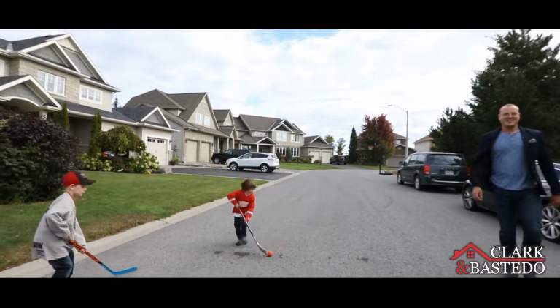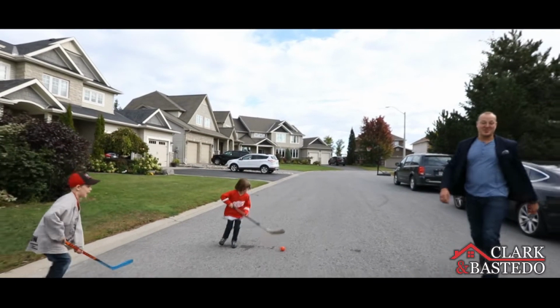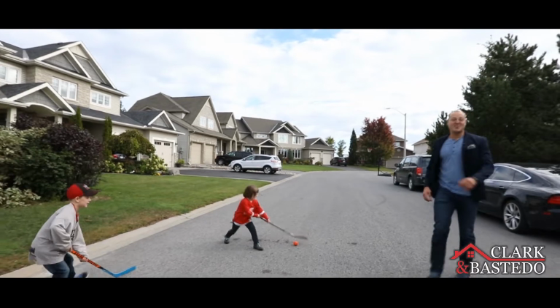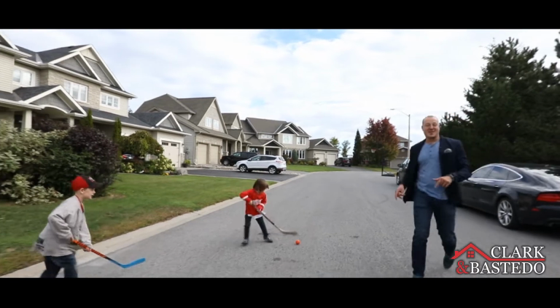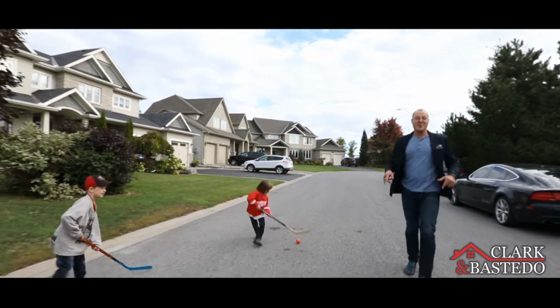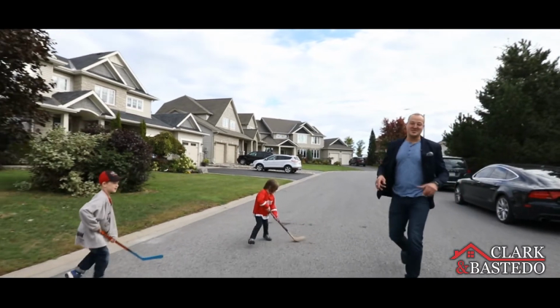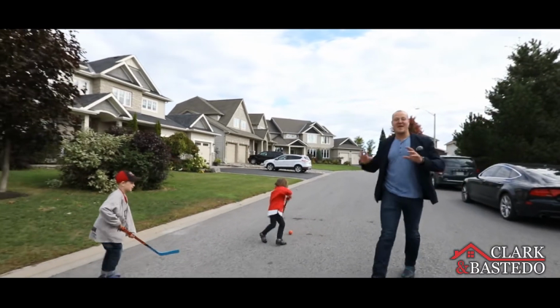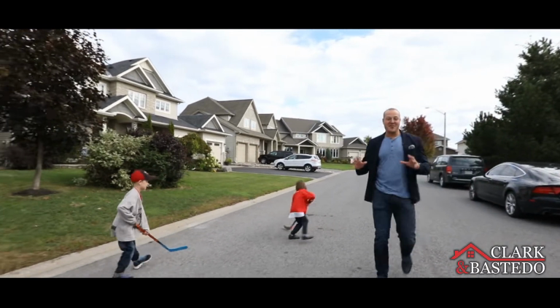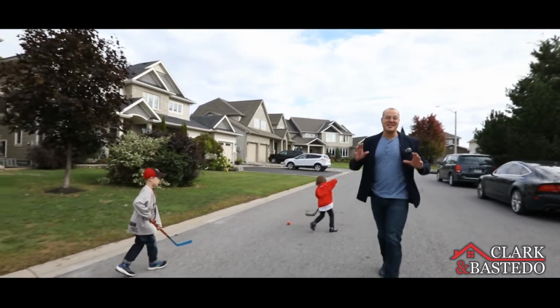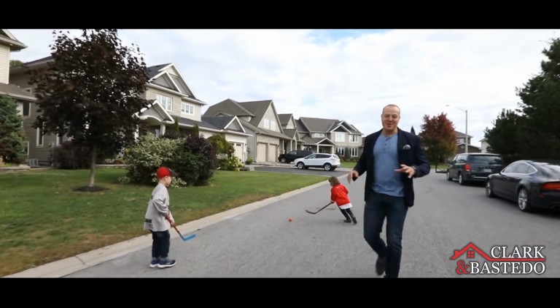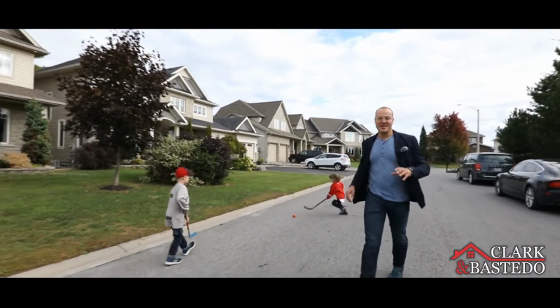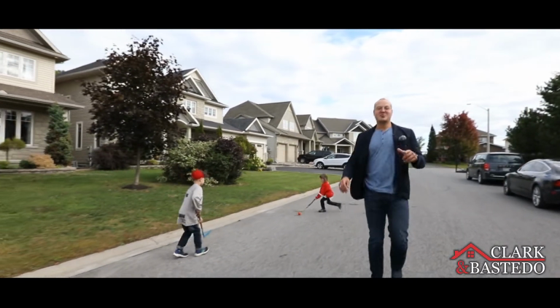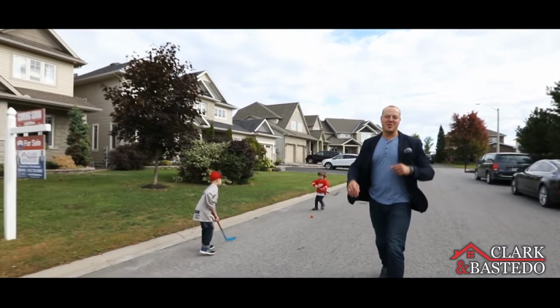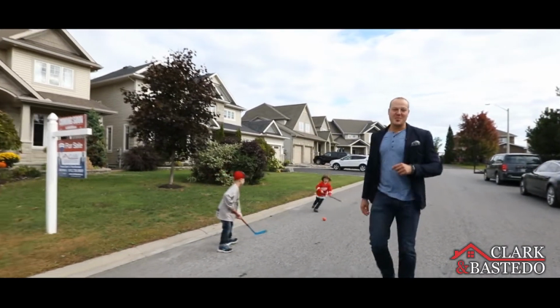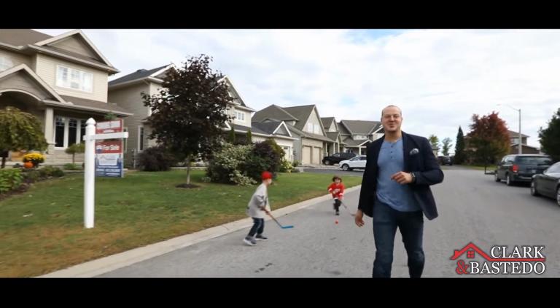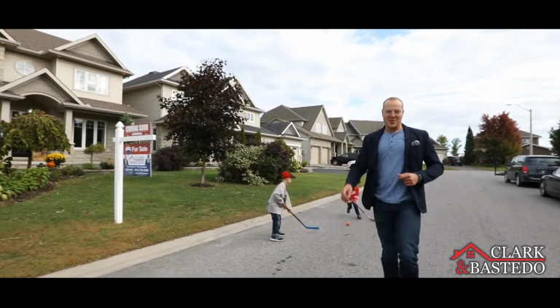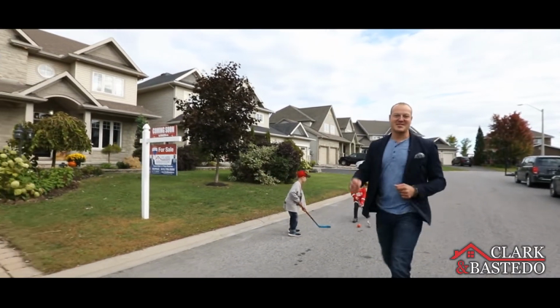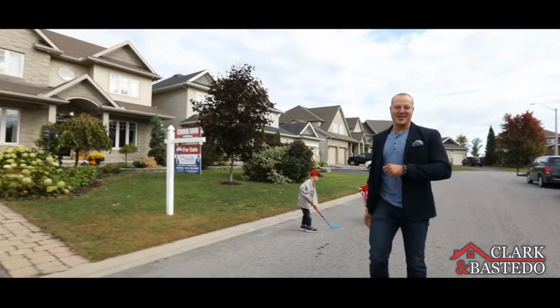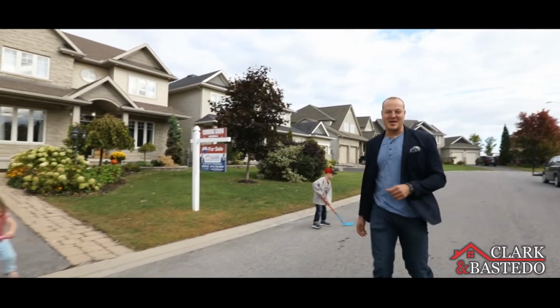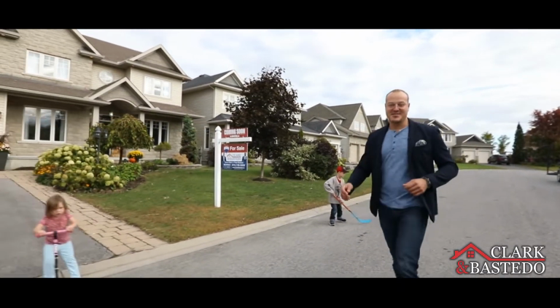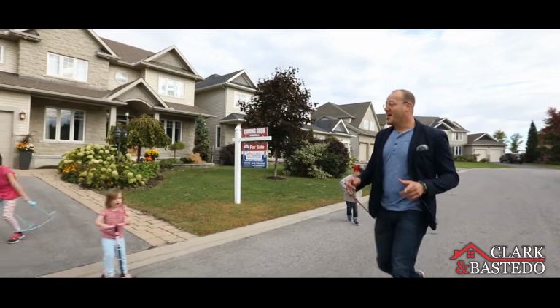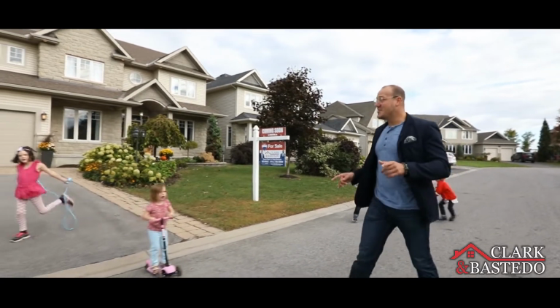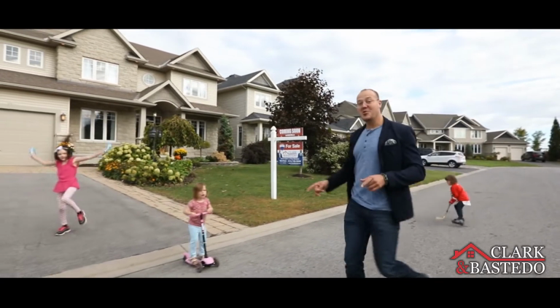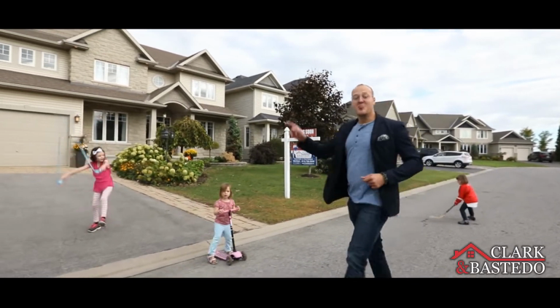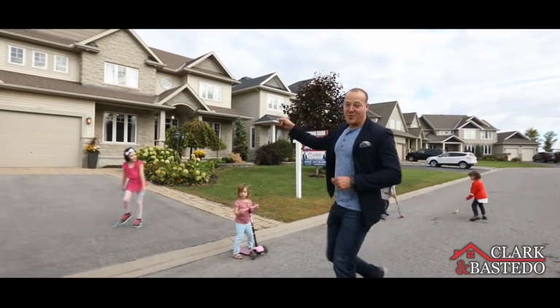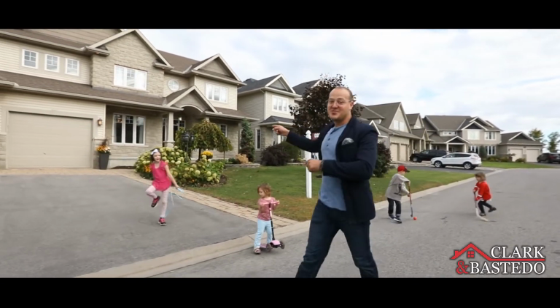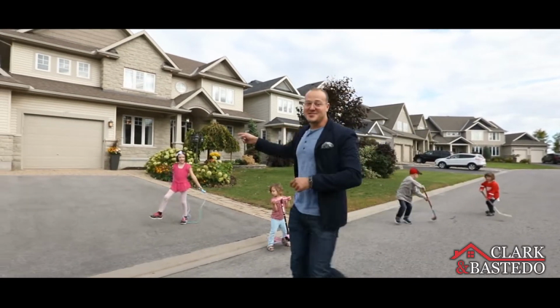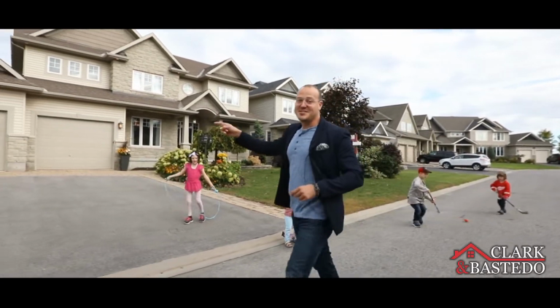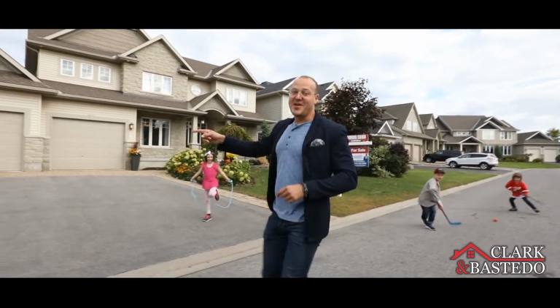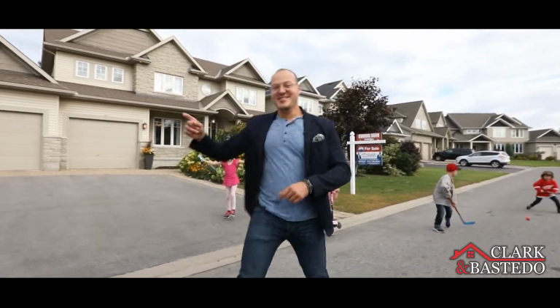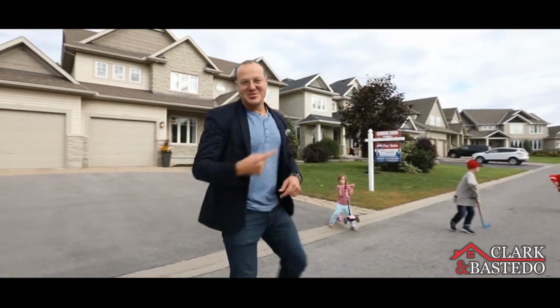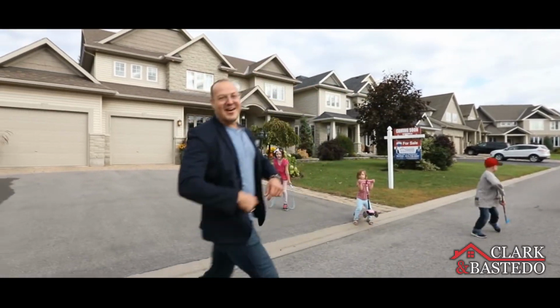Now this is what I'm talking about when we say family-friendly neighborhood. I'm Trevor Clark with RE/MAX, your video real estate marketing specialist. On this episode, we're at 45 Shining Star in Stittsville. Let's go check it out.